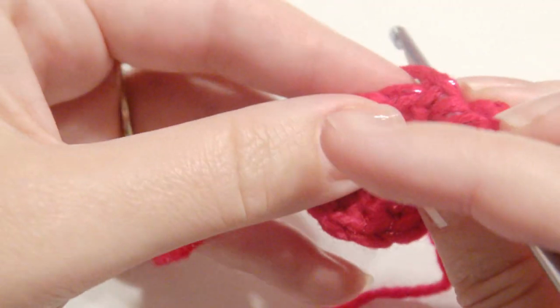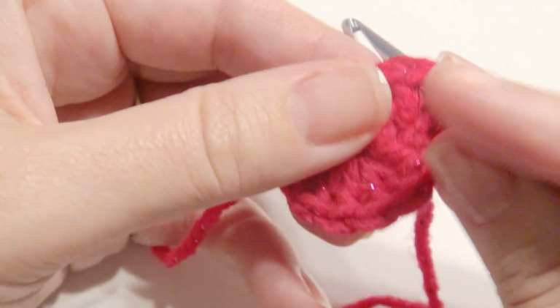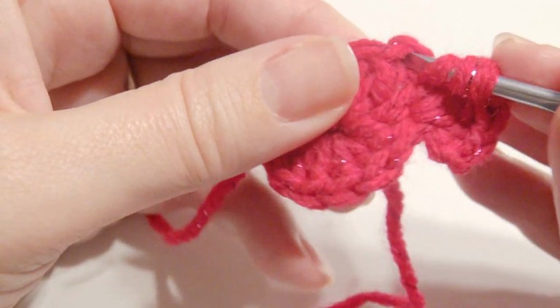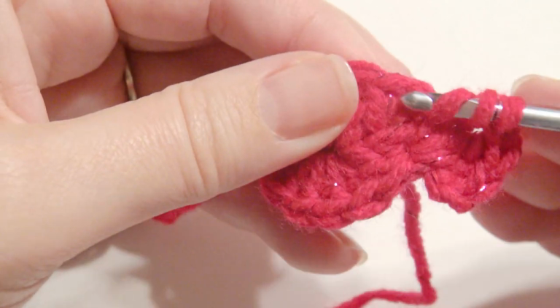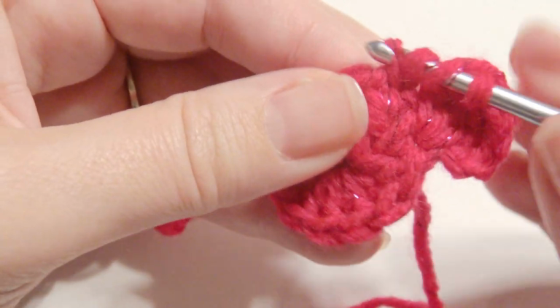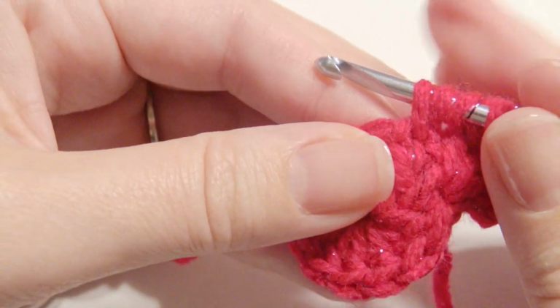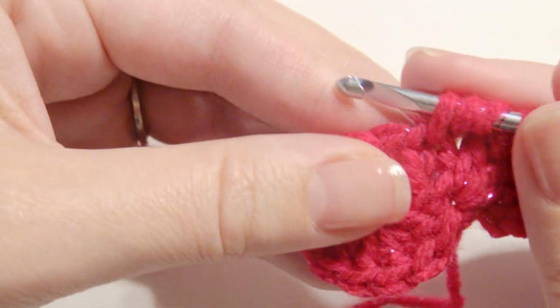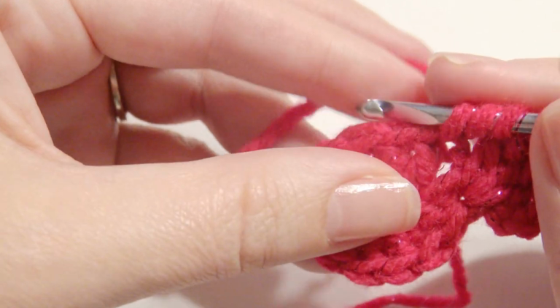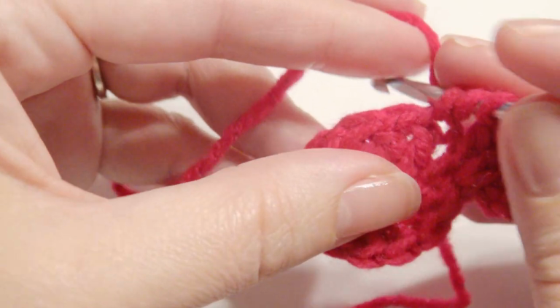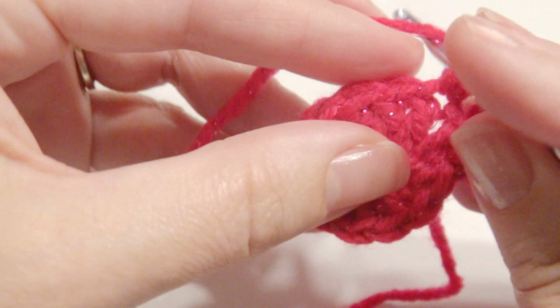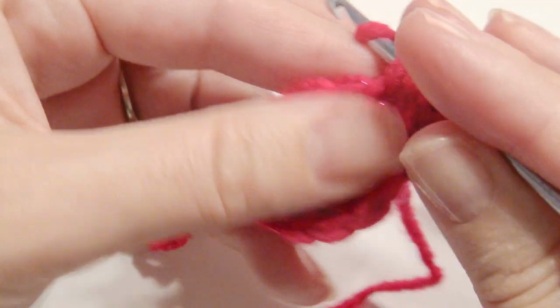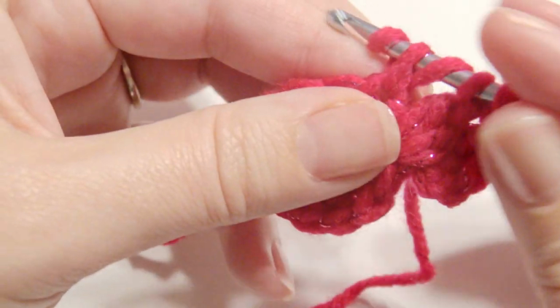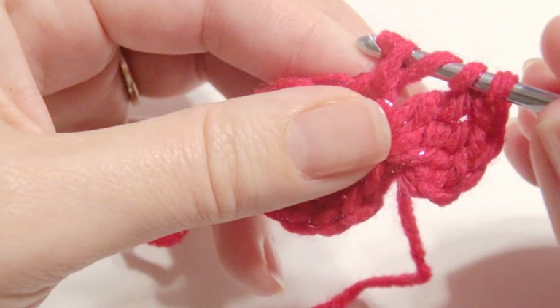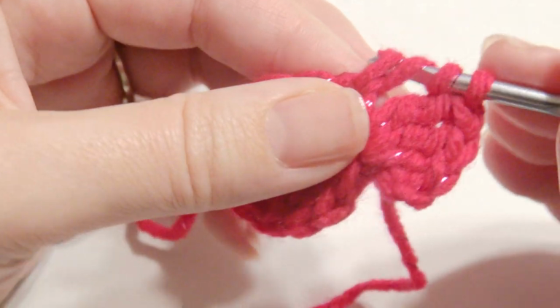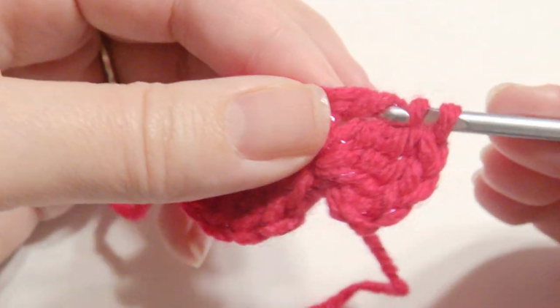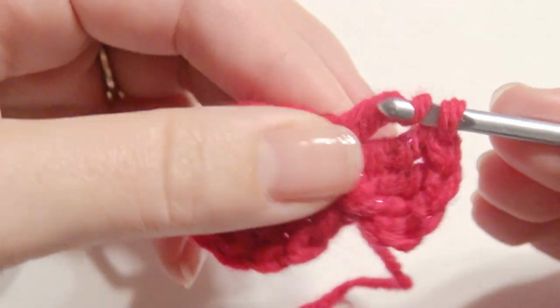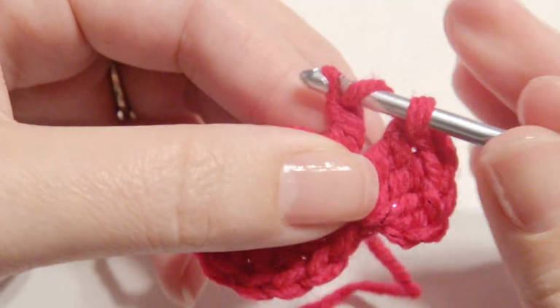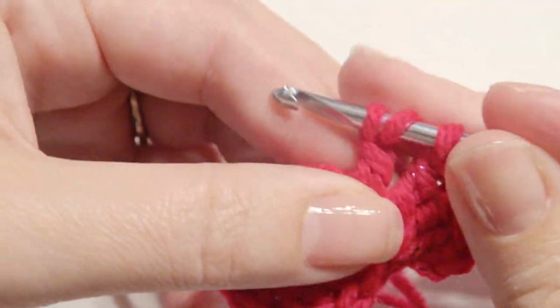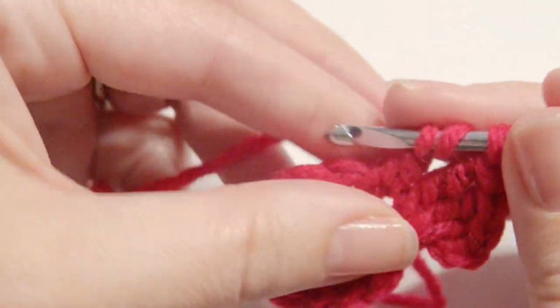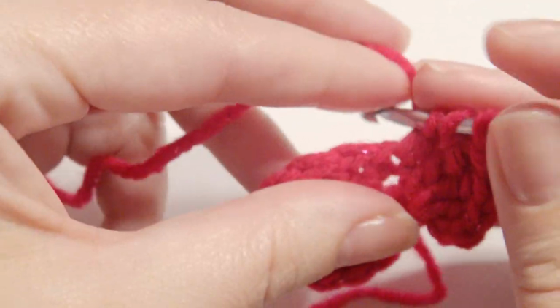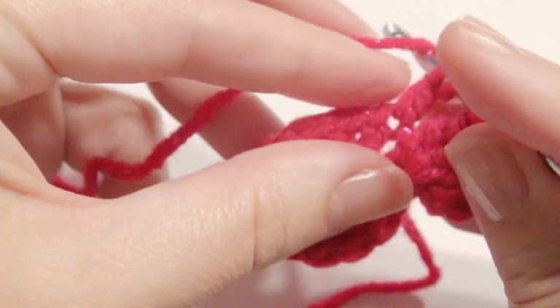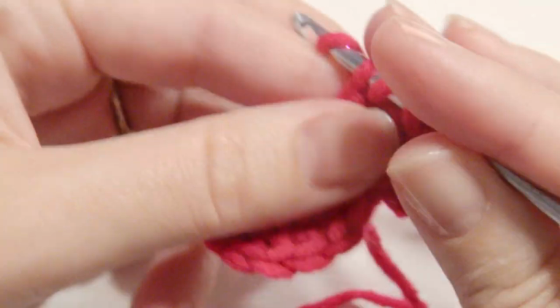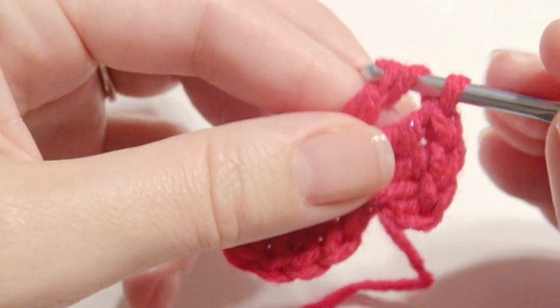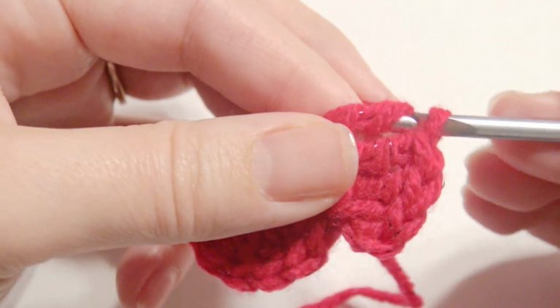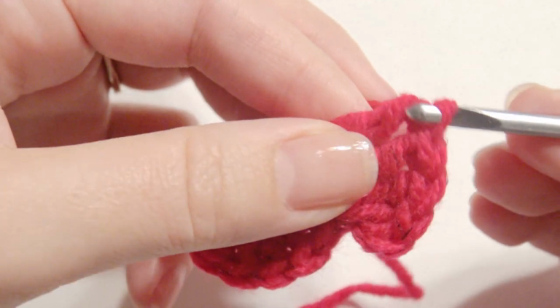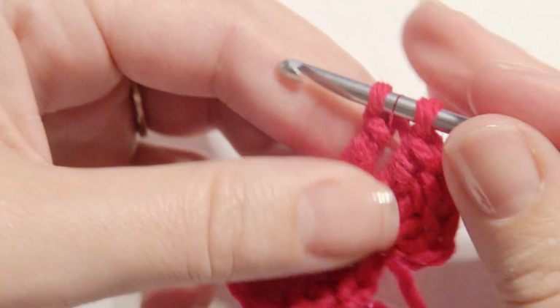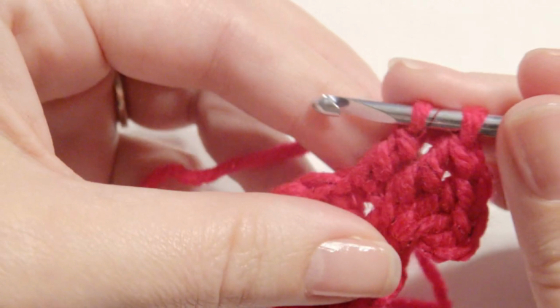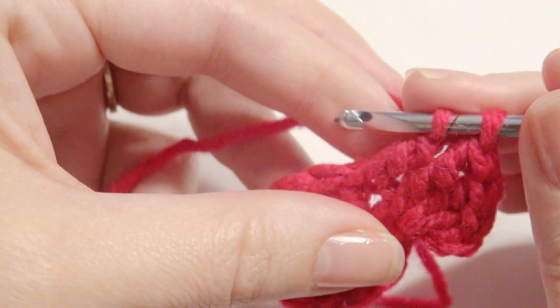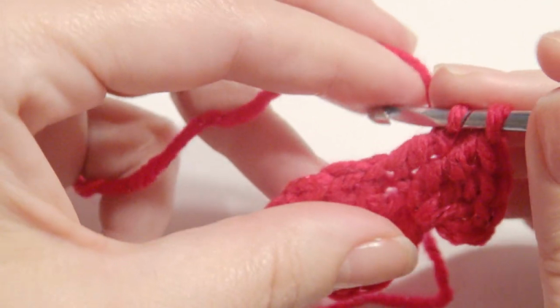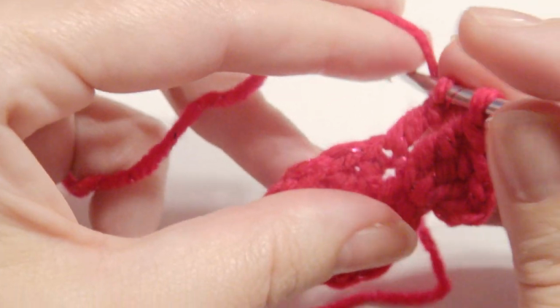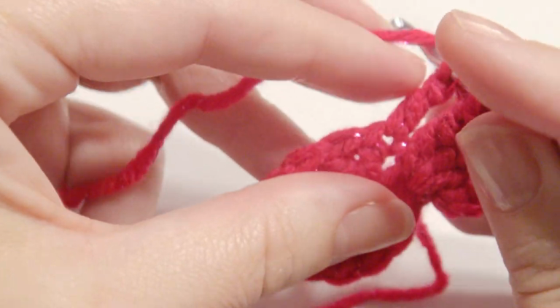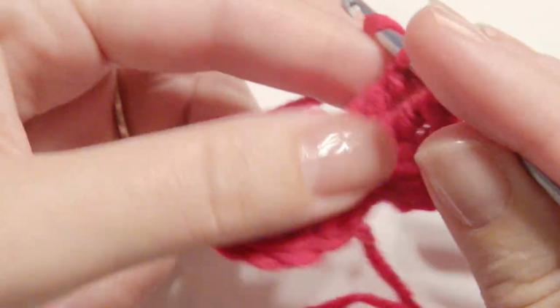Grab the yarn and then yarn over and pull through two loops. Yarn over, pull through two loops. And then yarn over and pull through two loops.